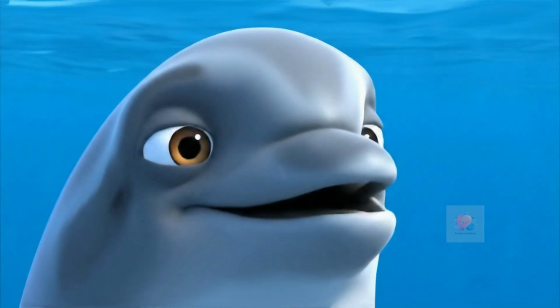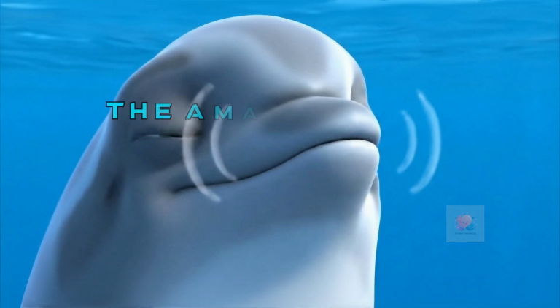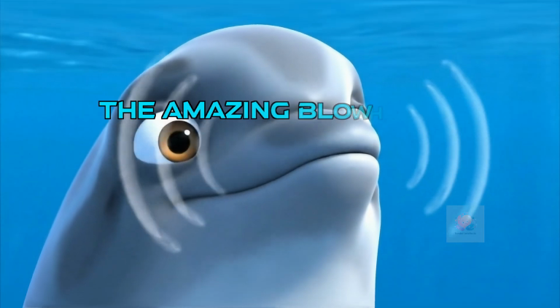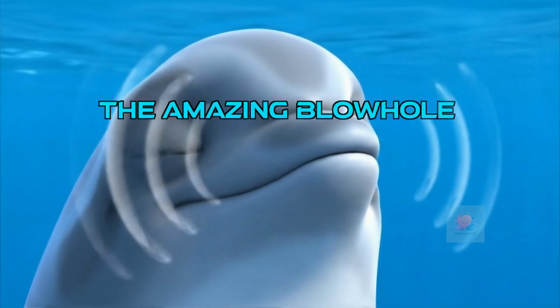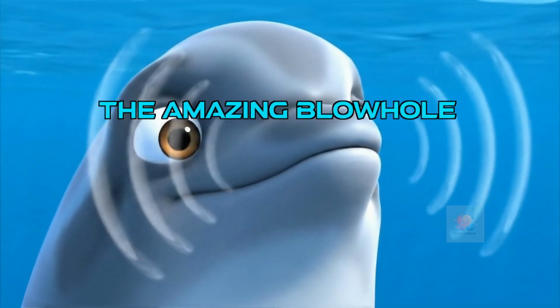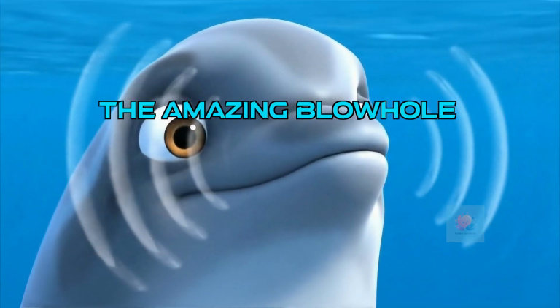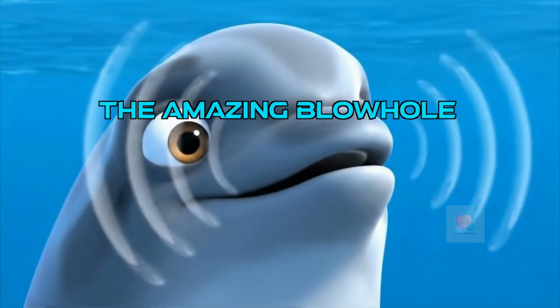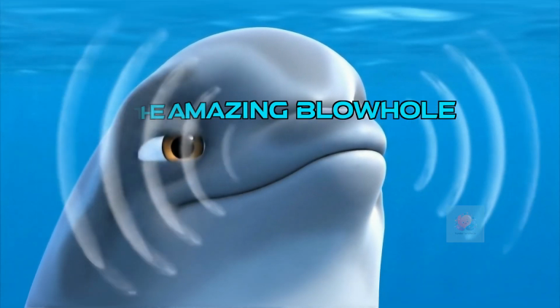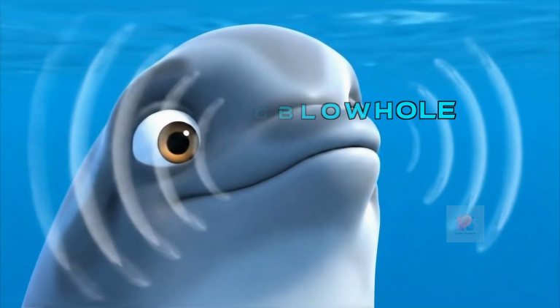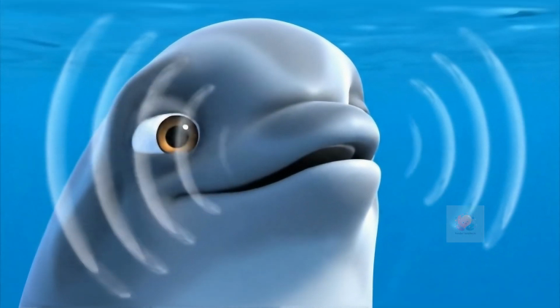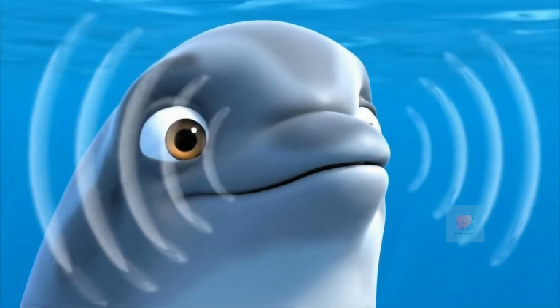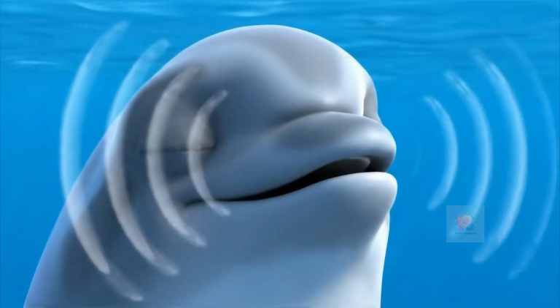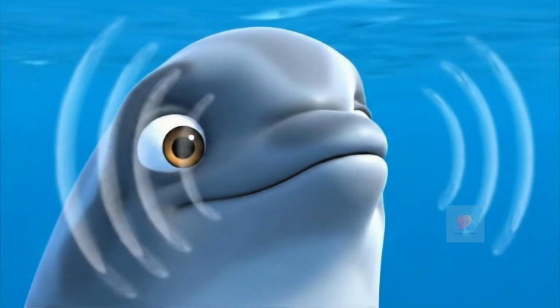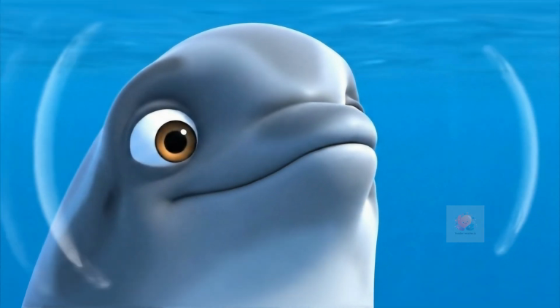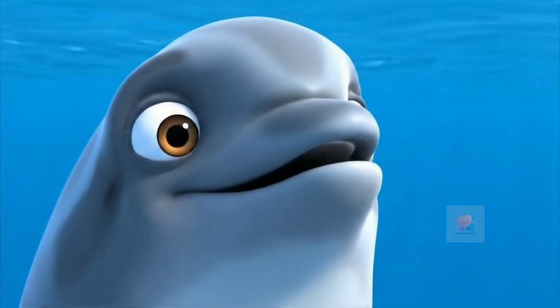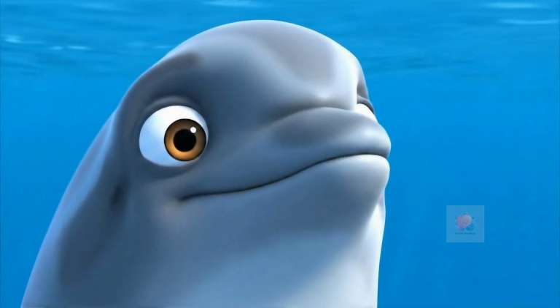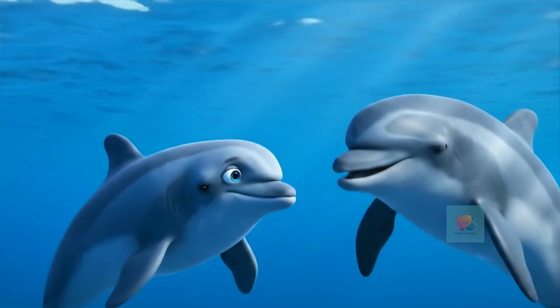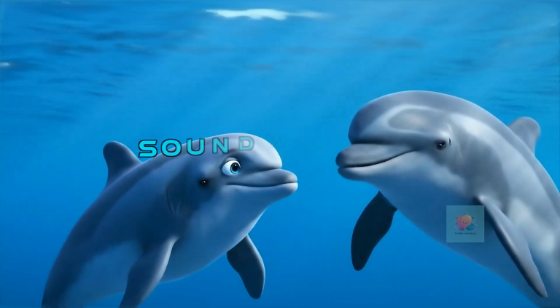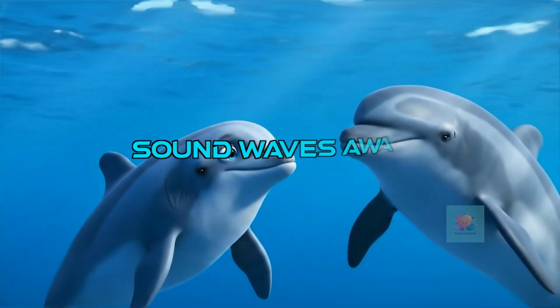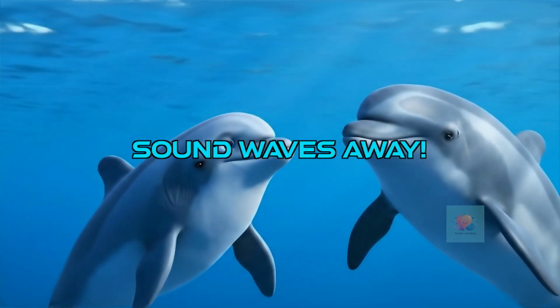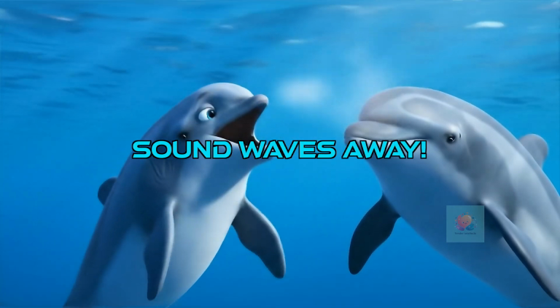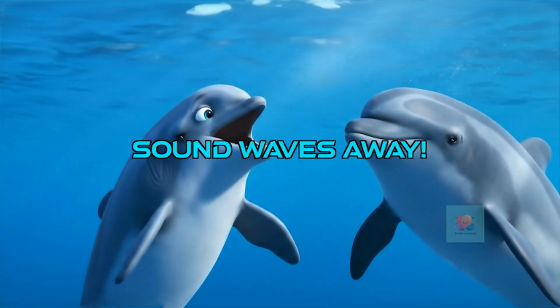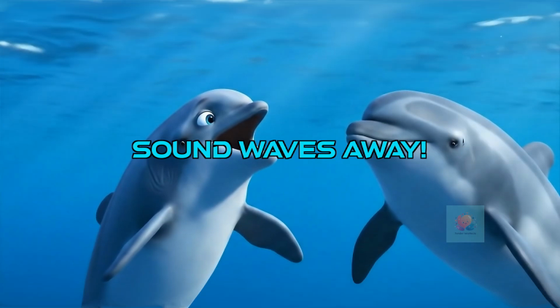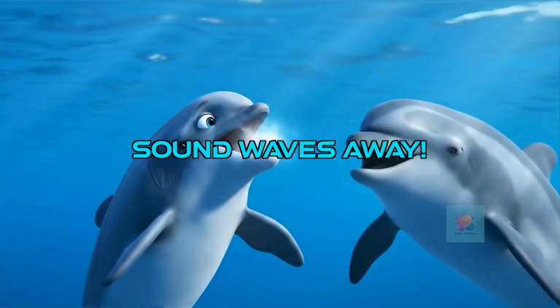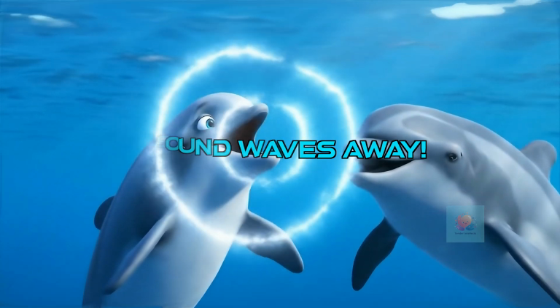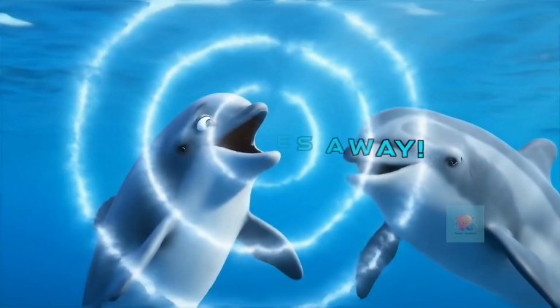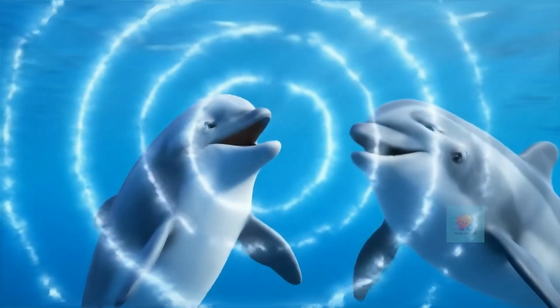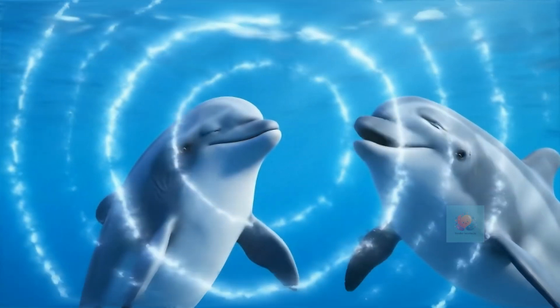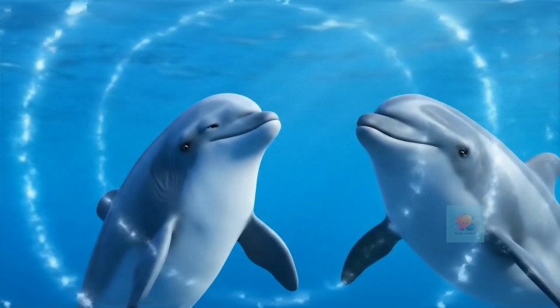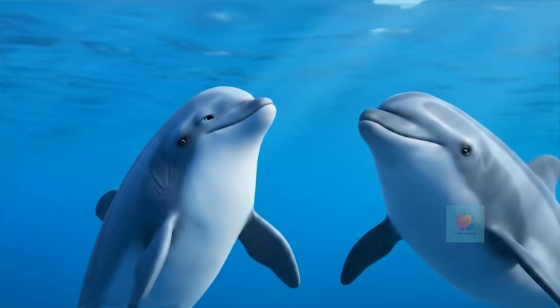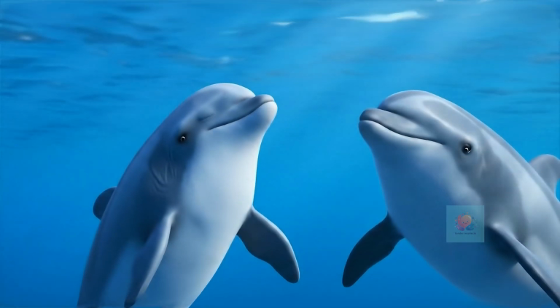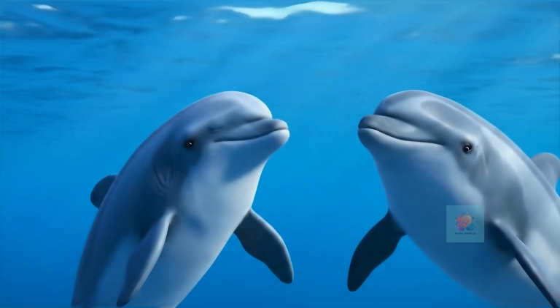It all starts here, not with their mouths, but with their blowhole — that little hole on the top of their head. Dolphins make all sorts of sounds: clicks, whistles, and chirps. These sounds travel through the water as invisible waves.